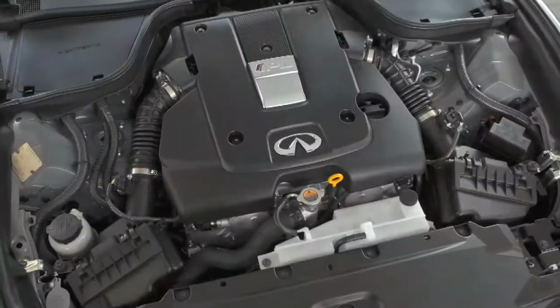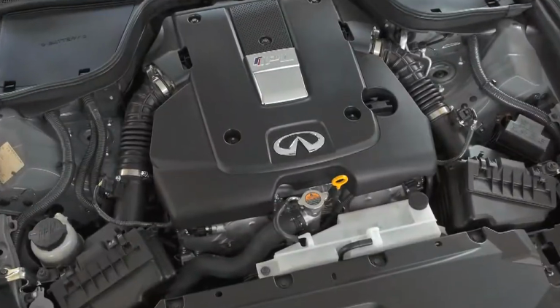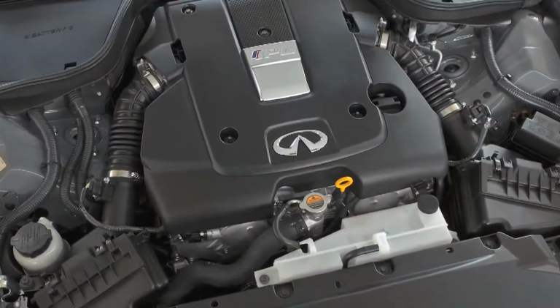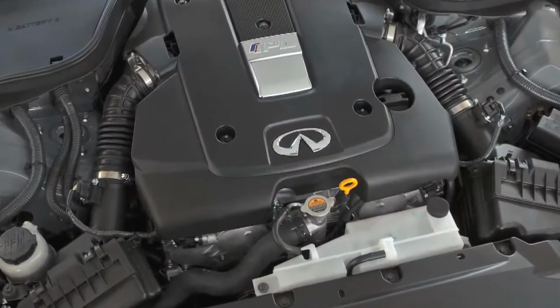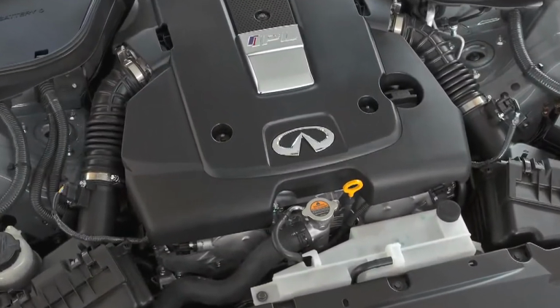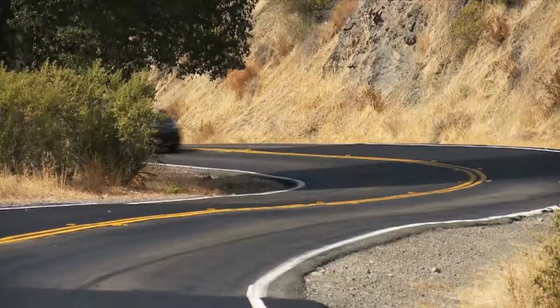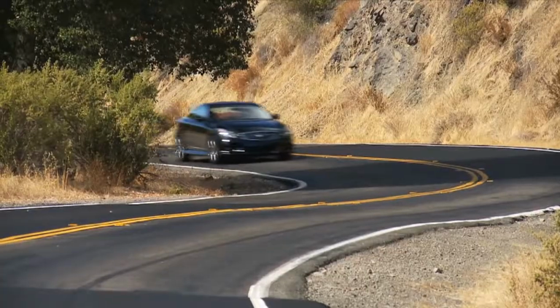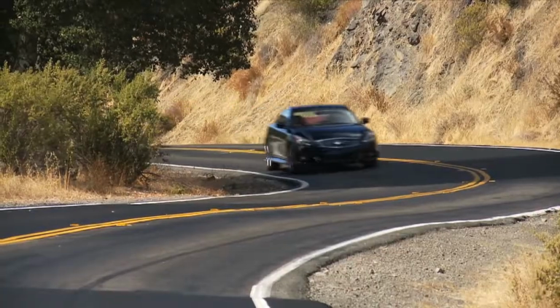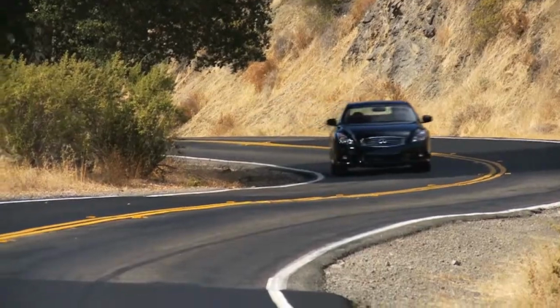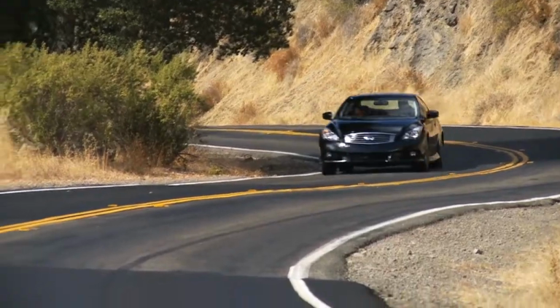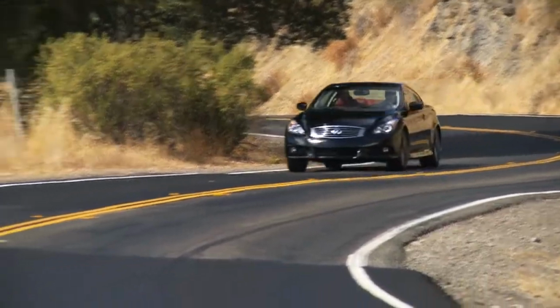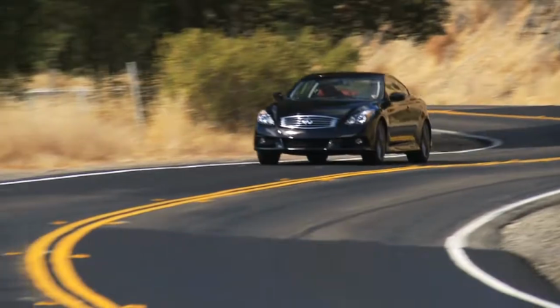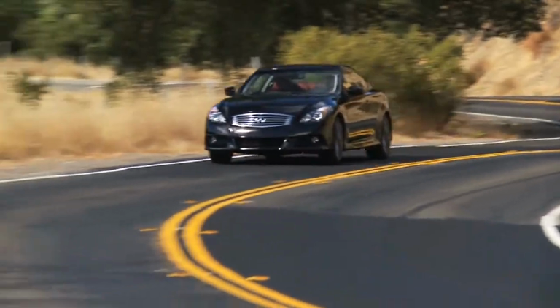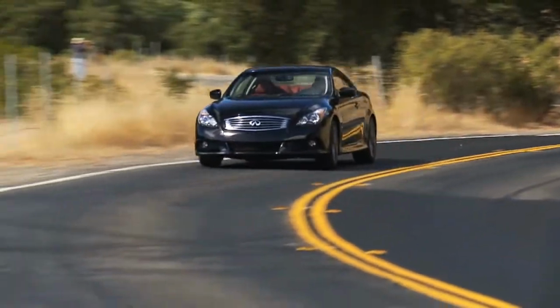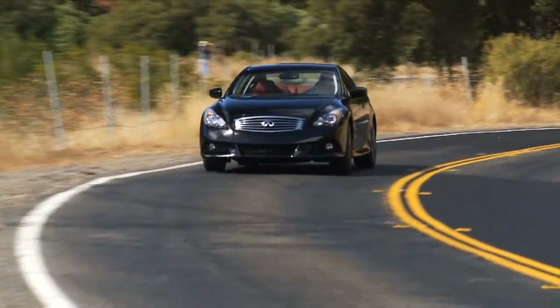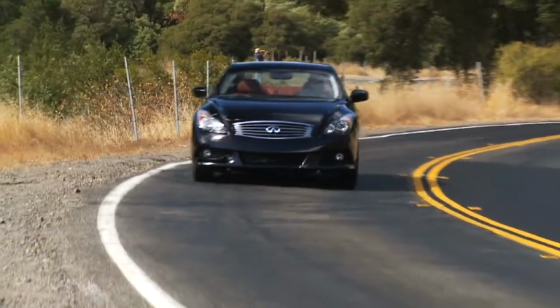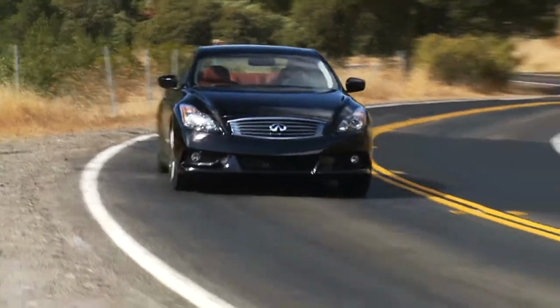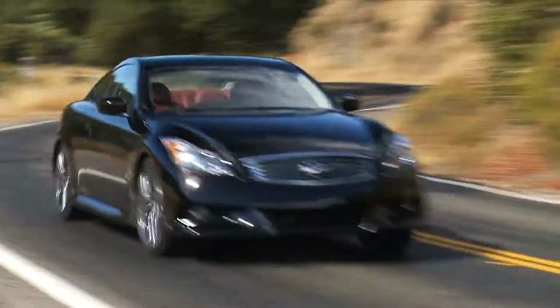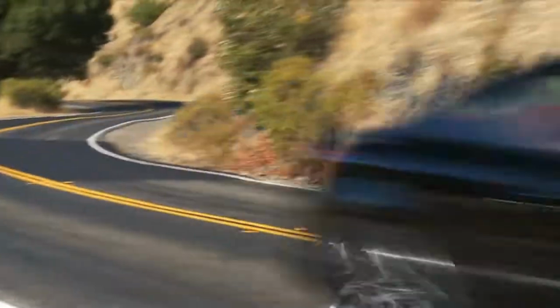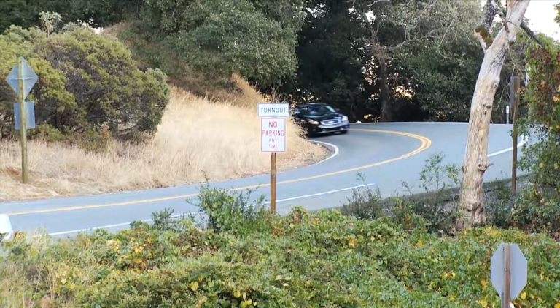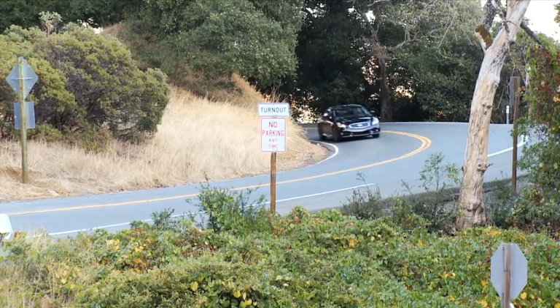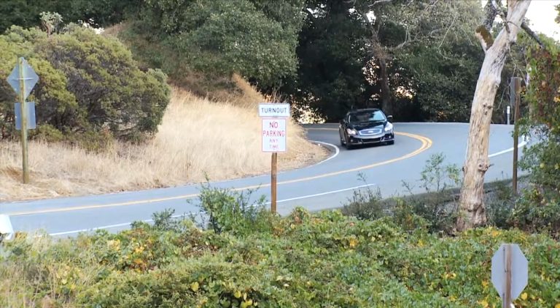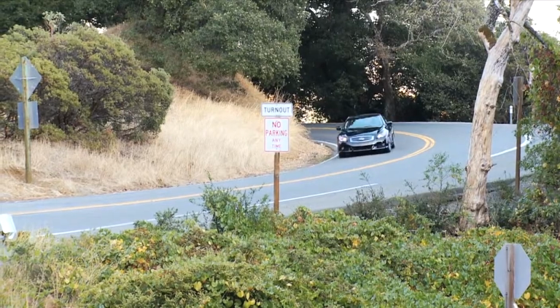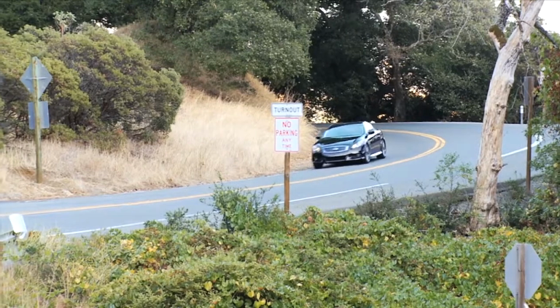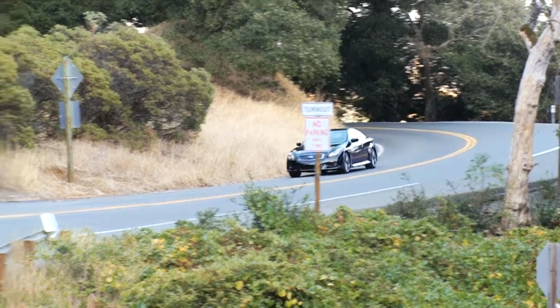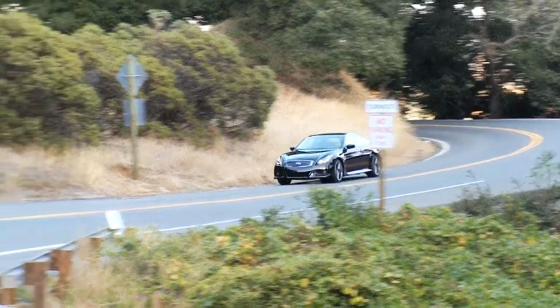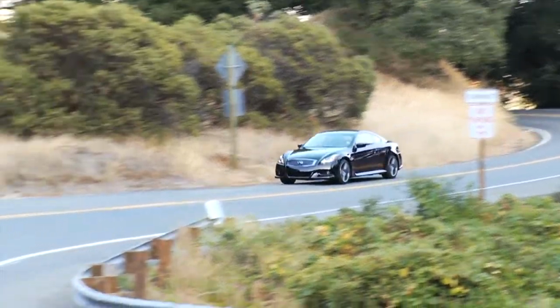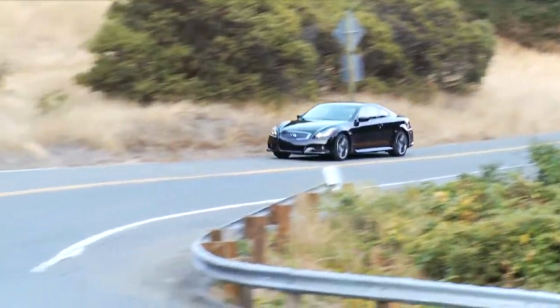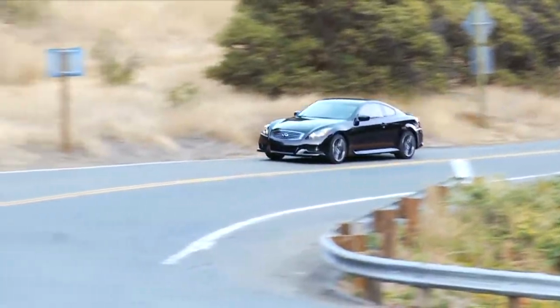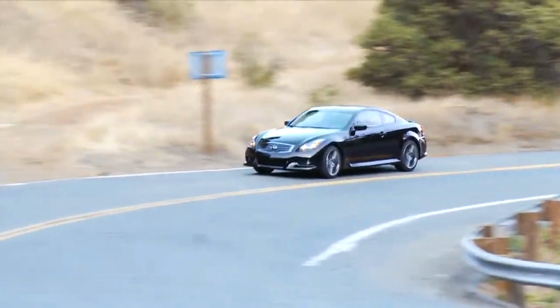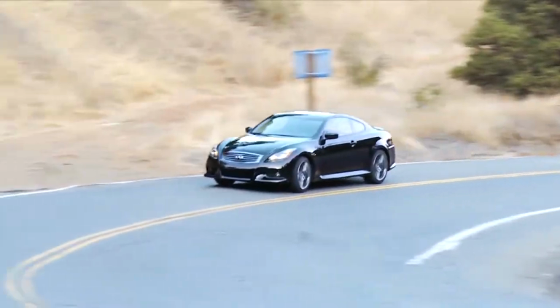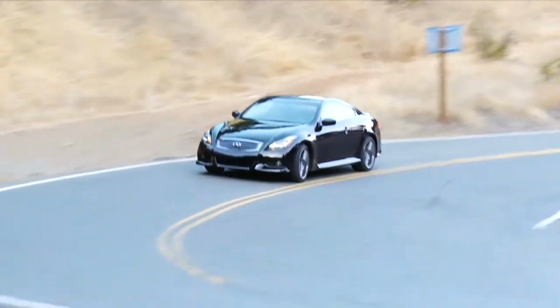Under the hood, it's a 3.7-liter V6 engine. Infiniti spent a long time working on the air and fuel mixture to make this car perform just right. 348 horsepower, 276 pounds-foot of torque. This car has a real get-up-and-go.